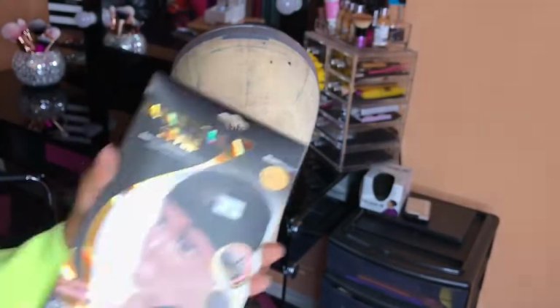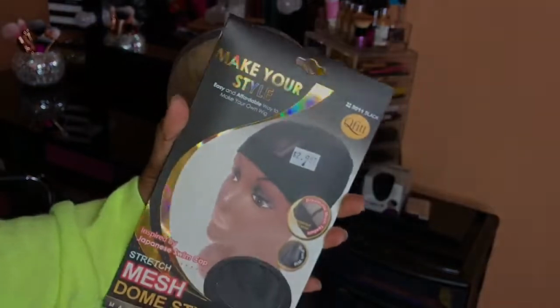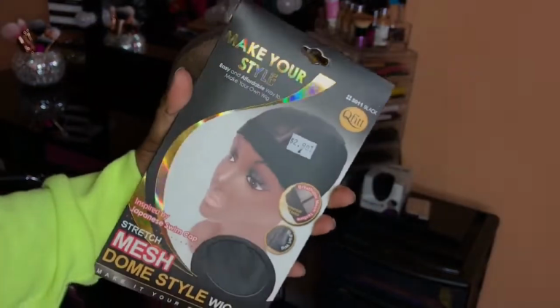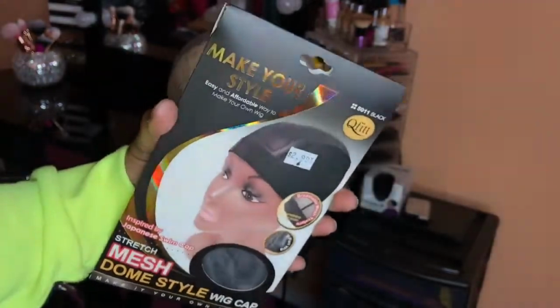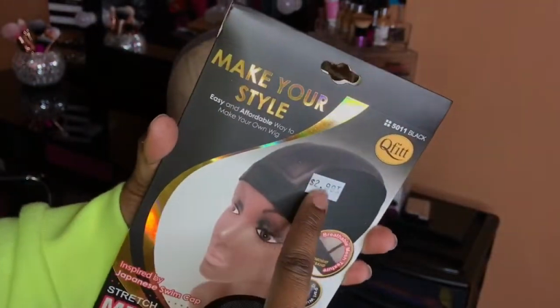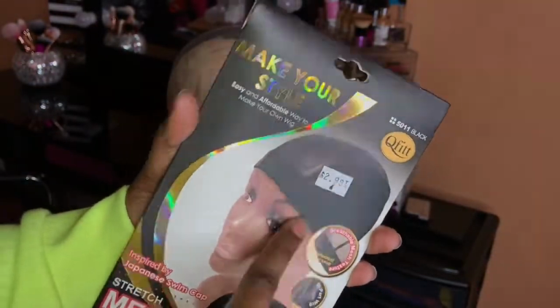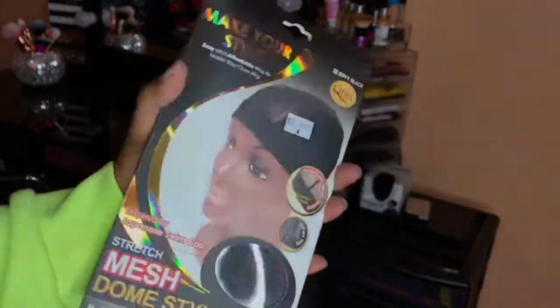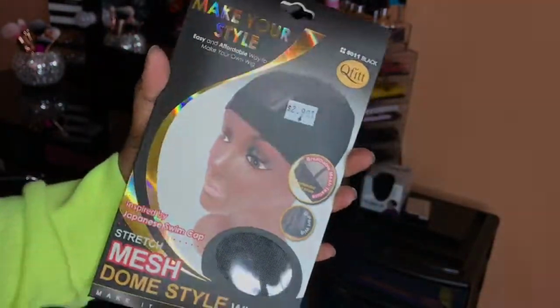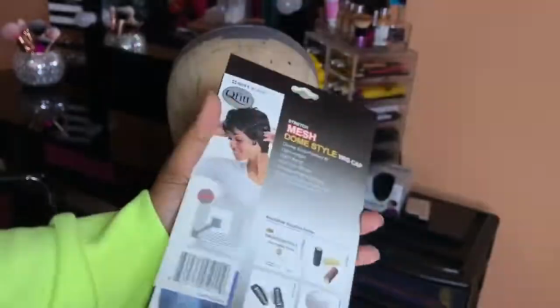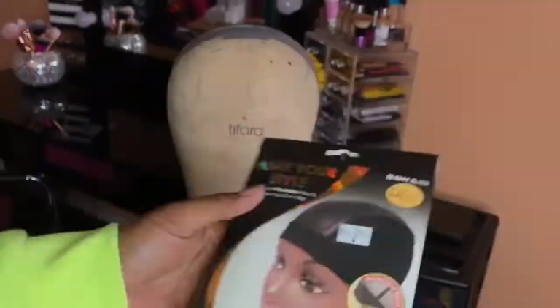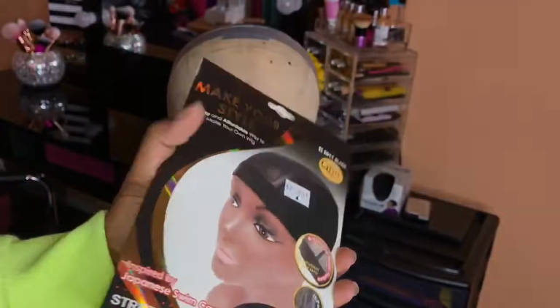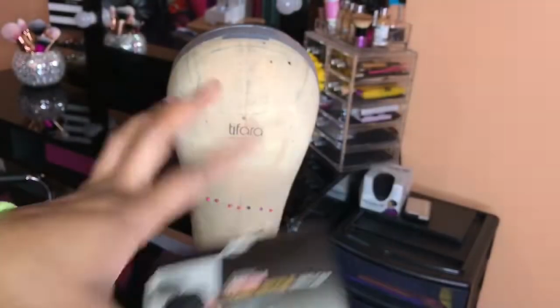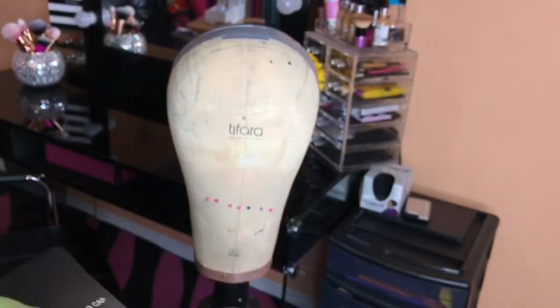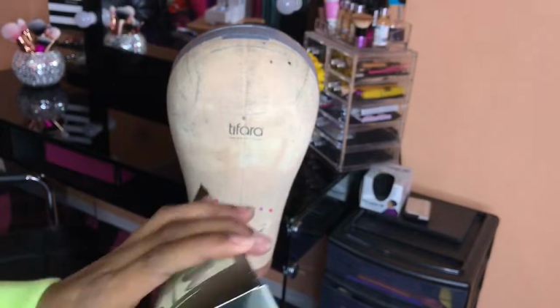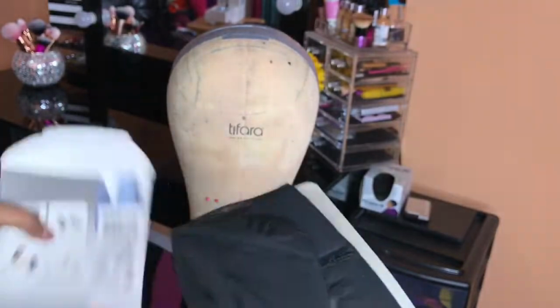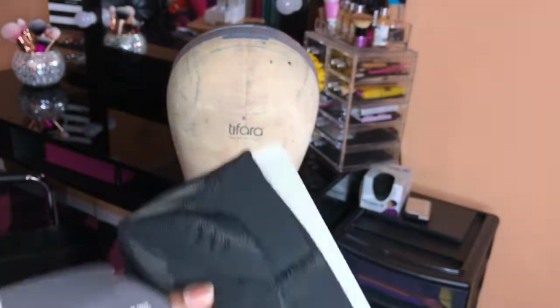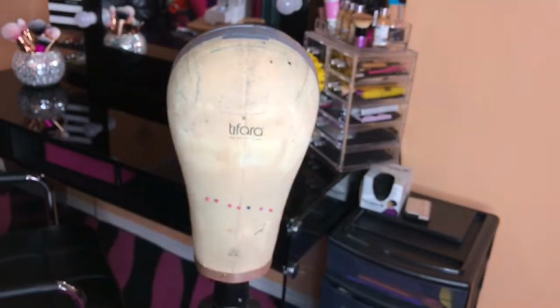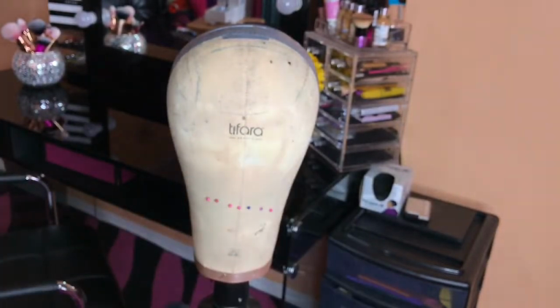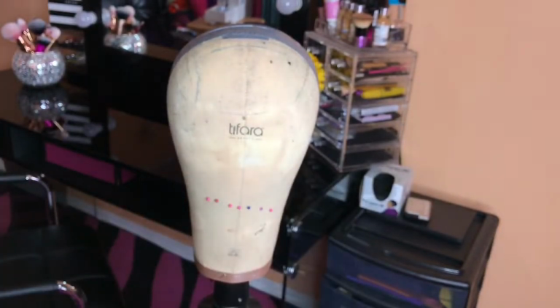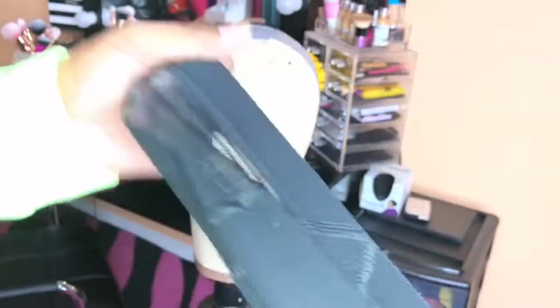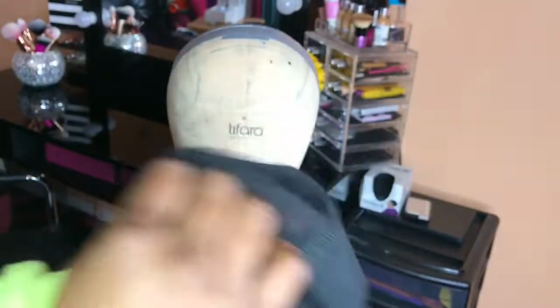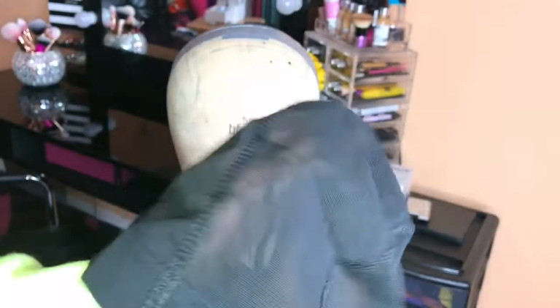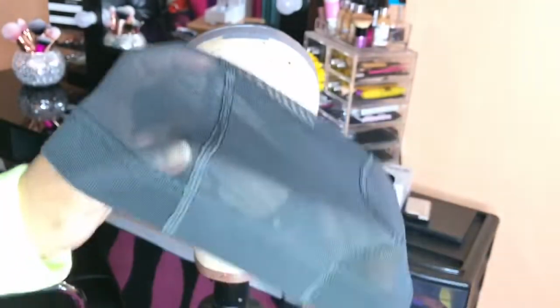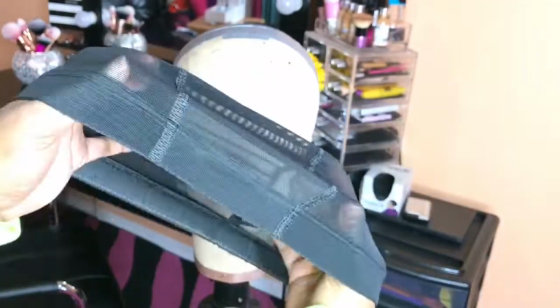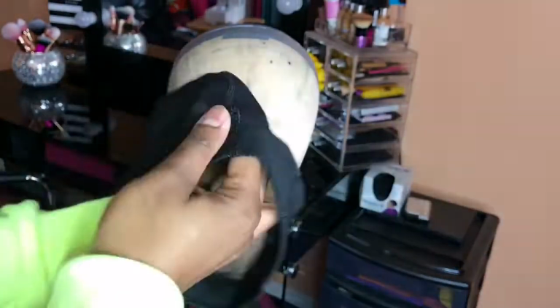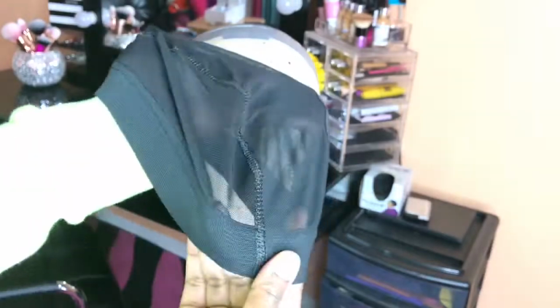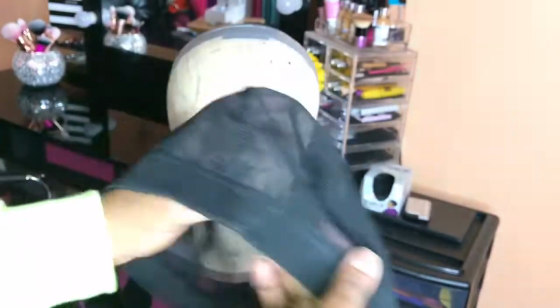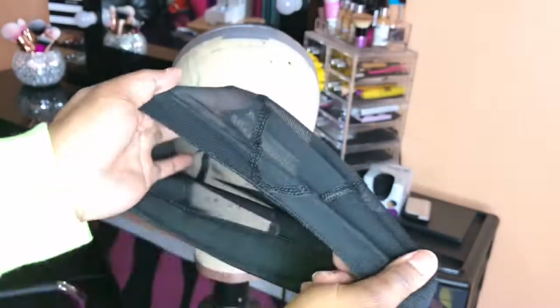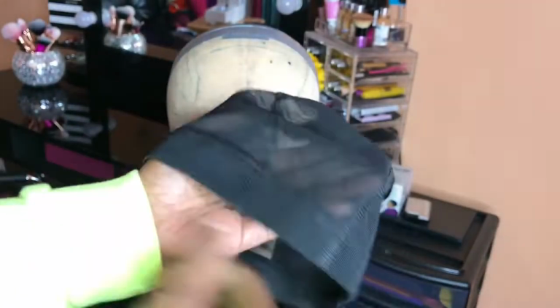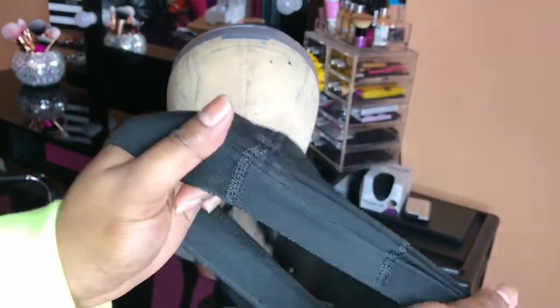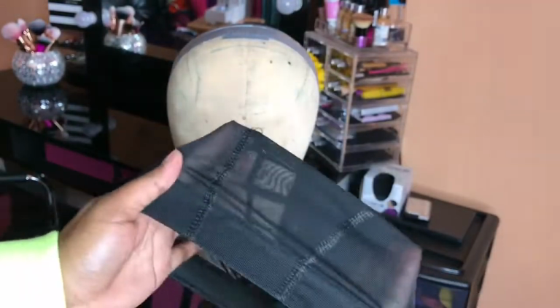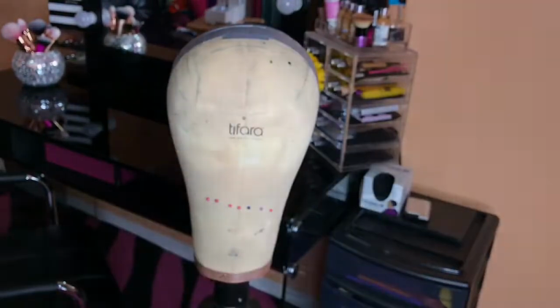This is the wig cap that I will be using. This is a mesh dome cap — you can get this at your local beauty supply store for $2.99. It's stretchy and it's very breathable.